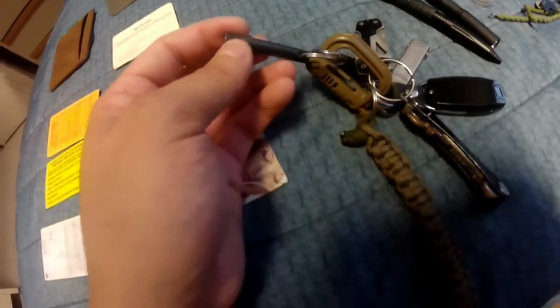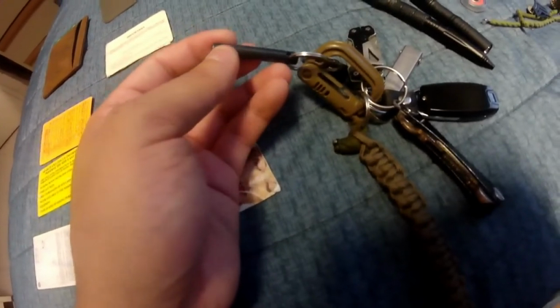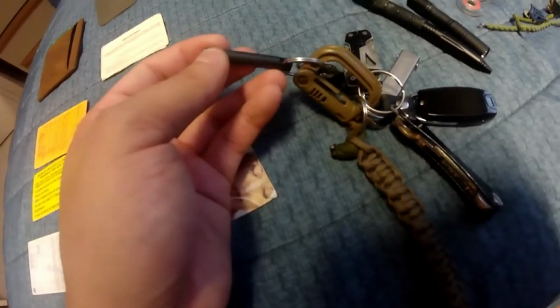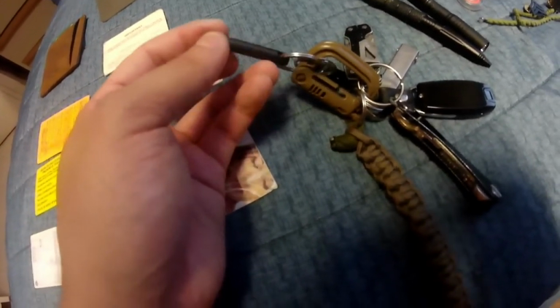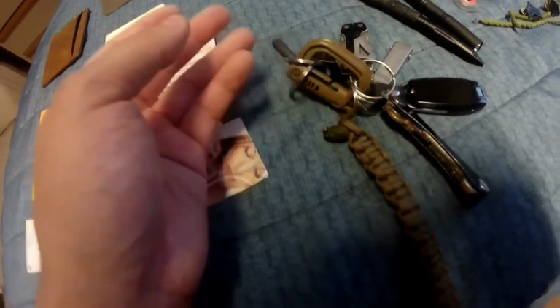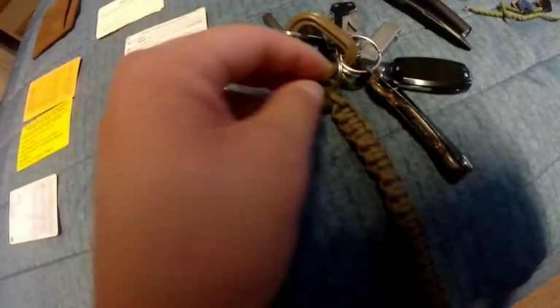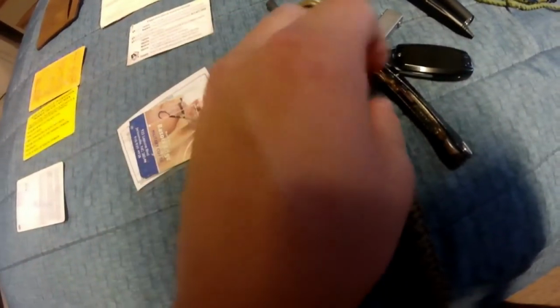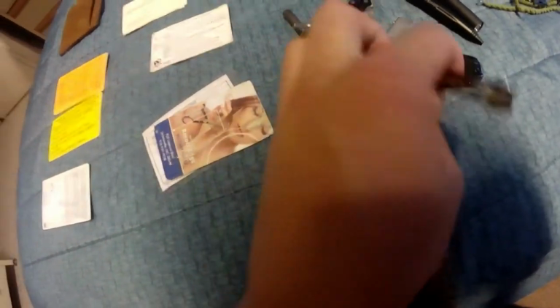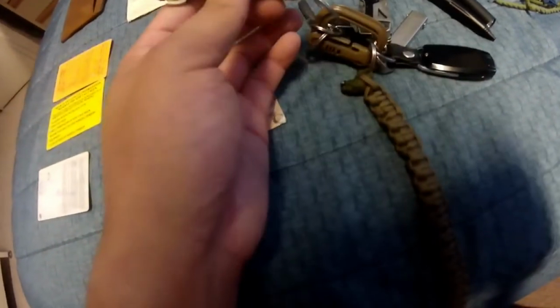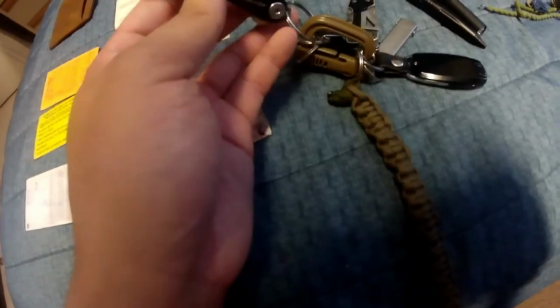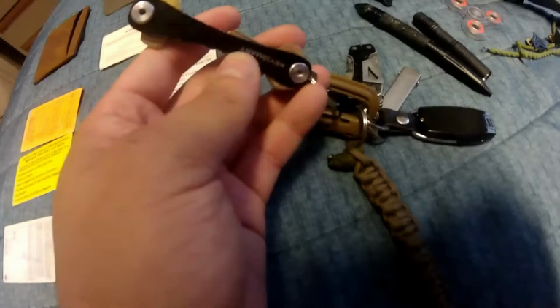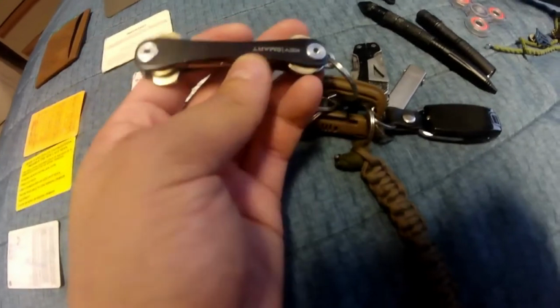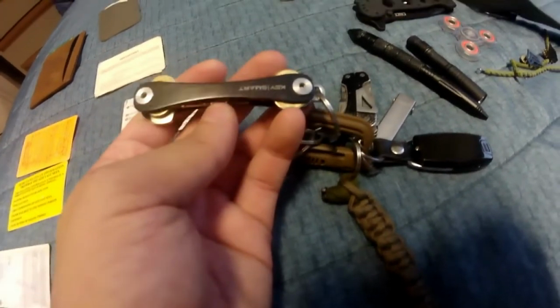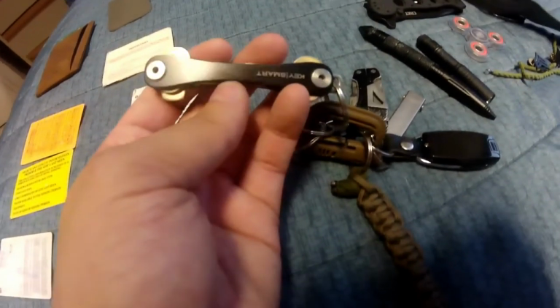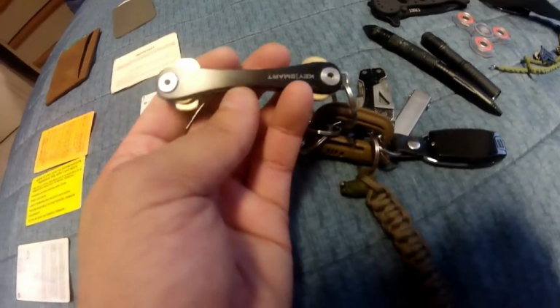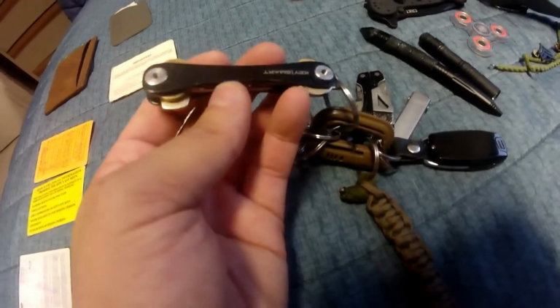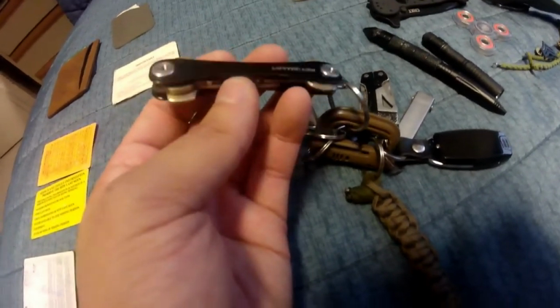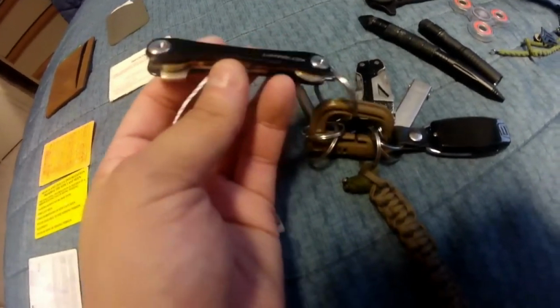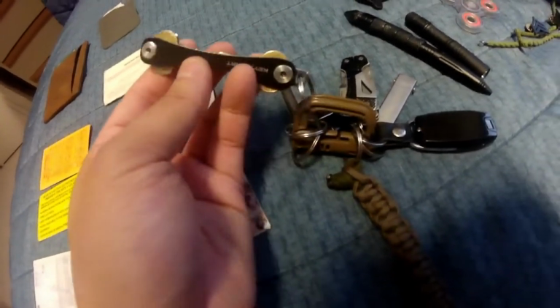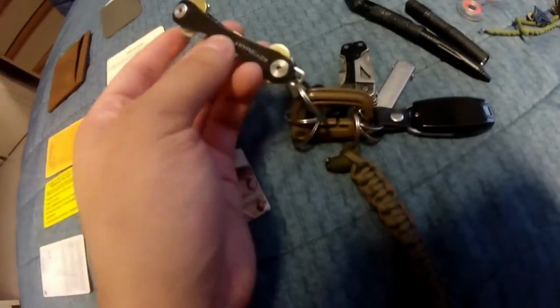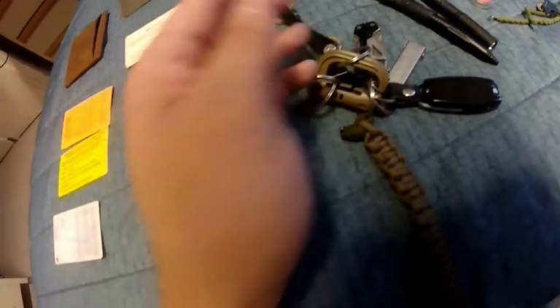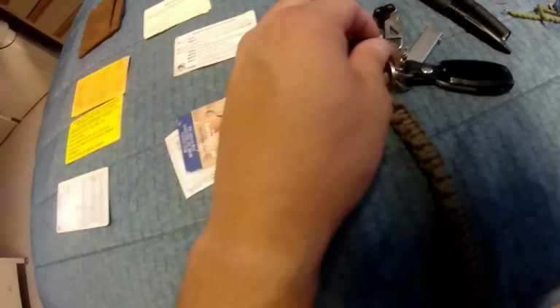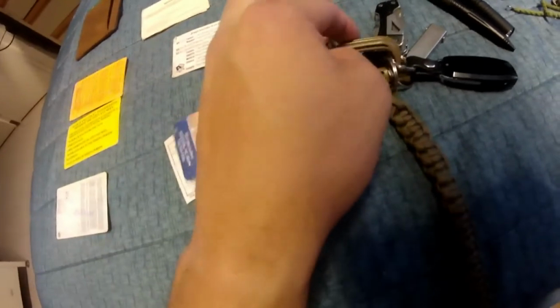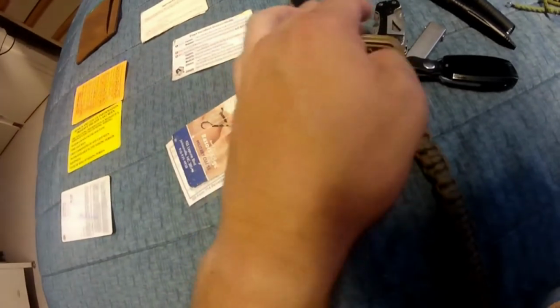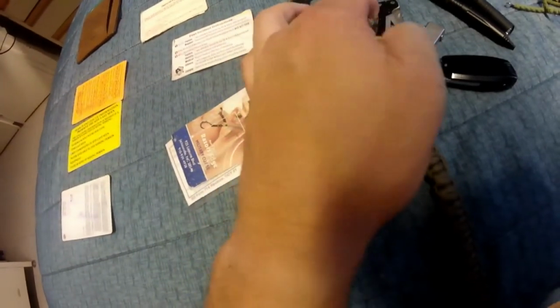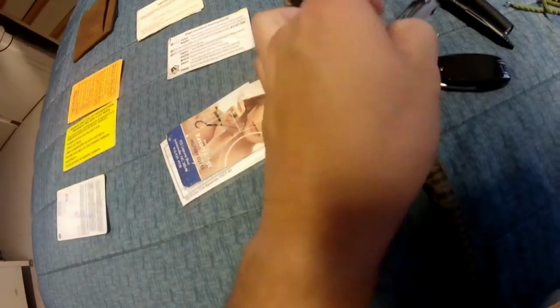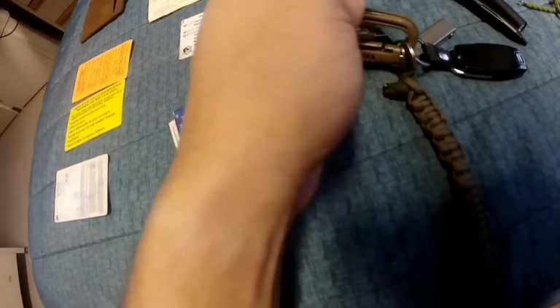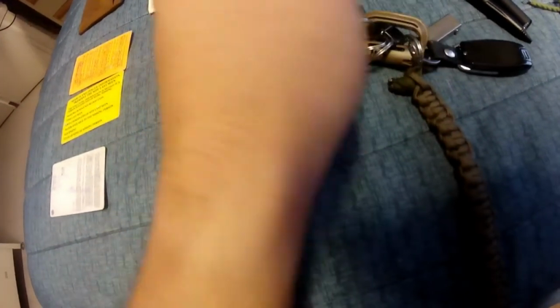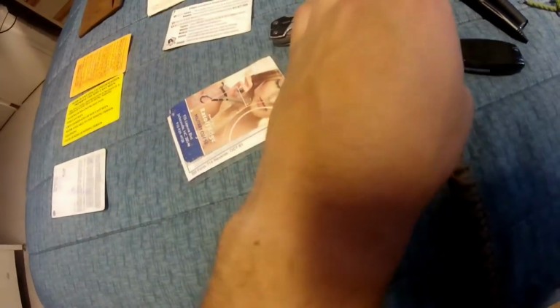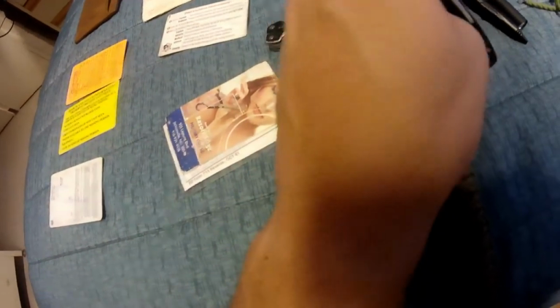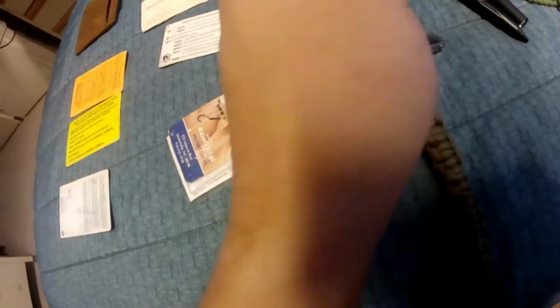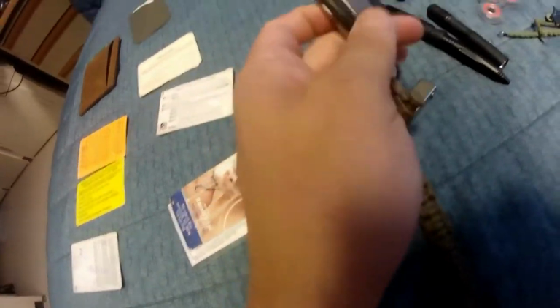Working our way down, it's my flint — I don't have a steel but I can always use my knife as a backup fire source. And the KeySmart pretty much holds and organizes my keys, which is pretty cool.